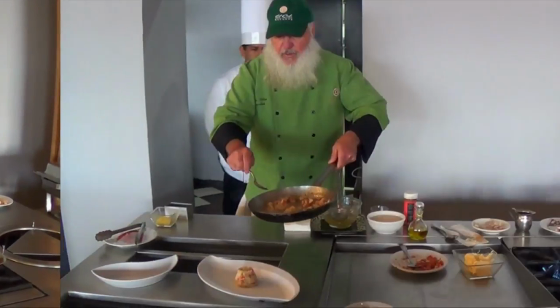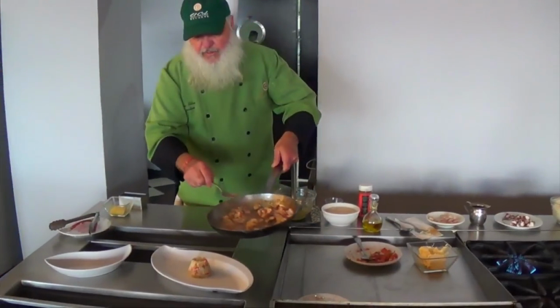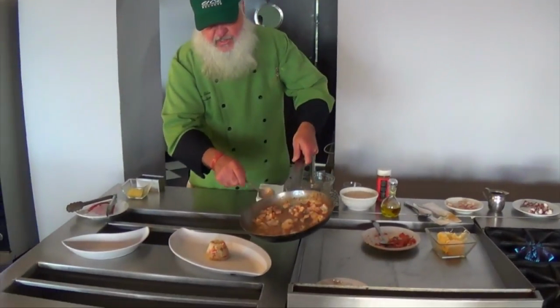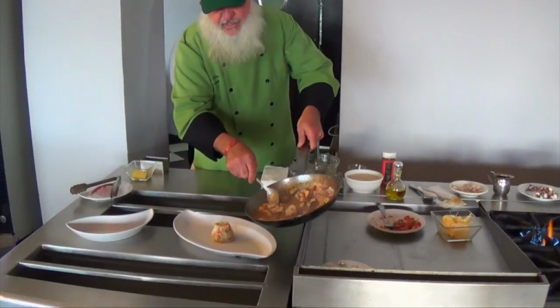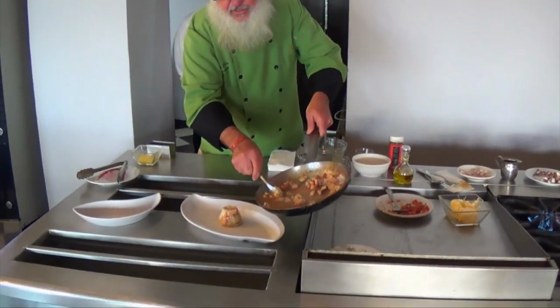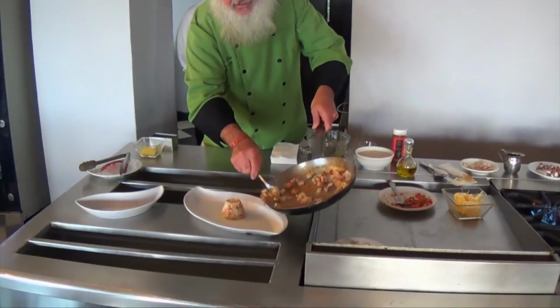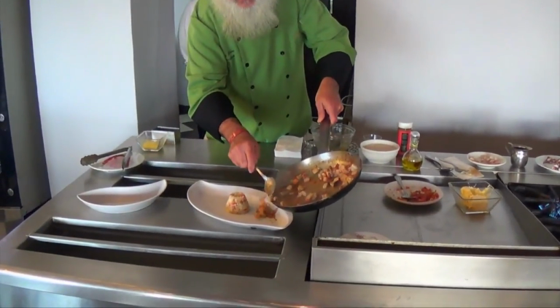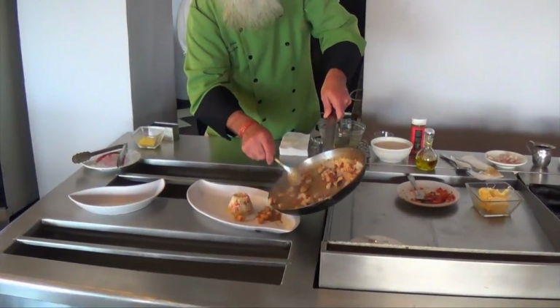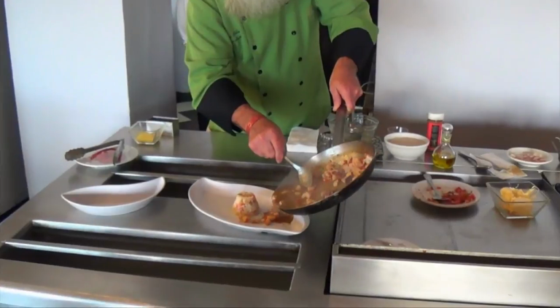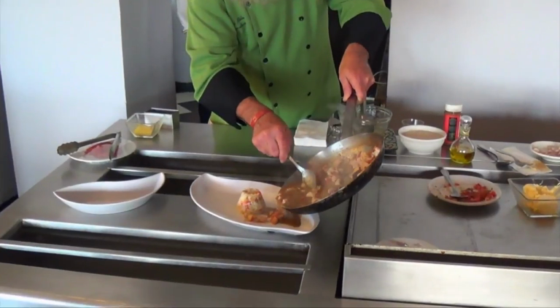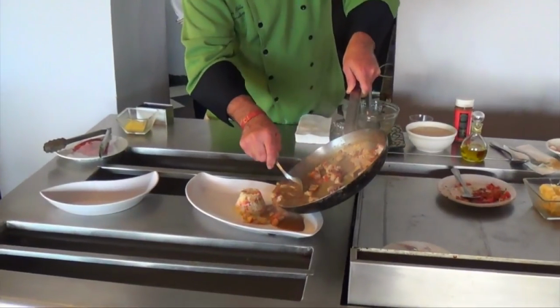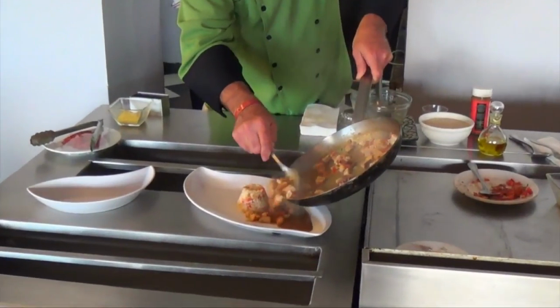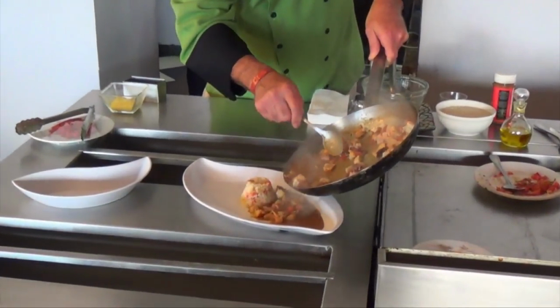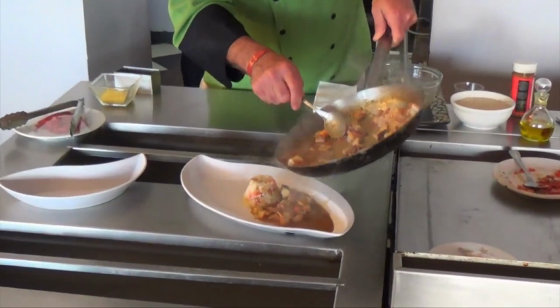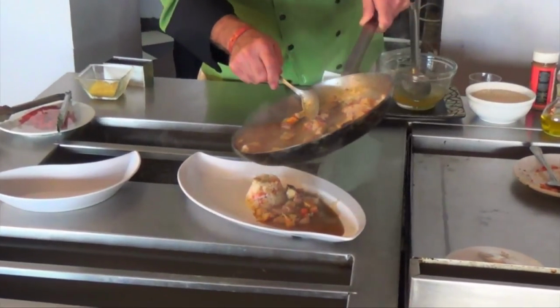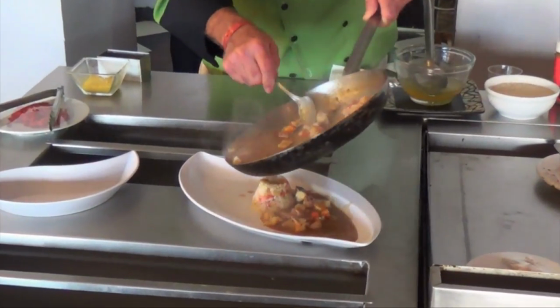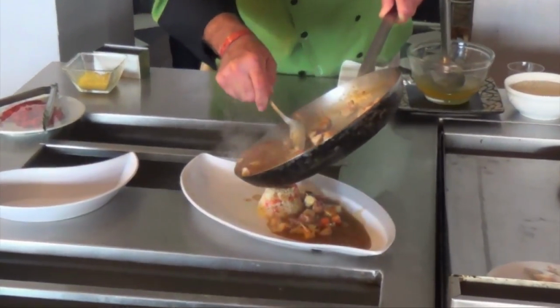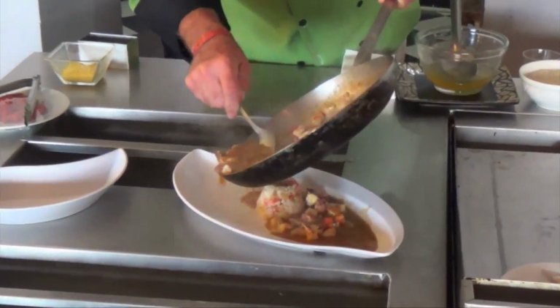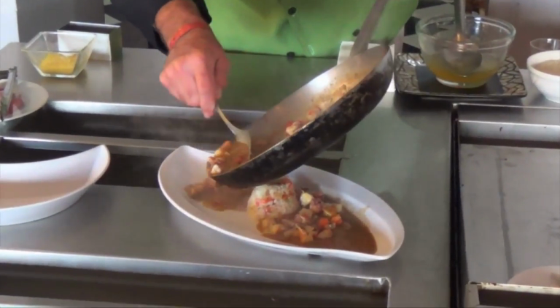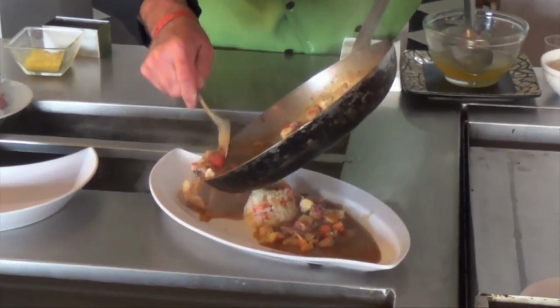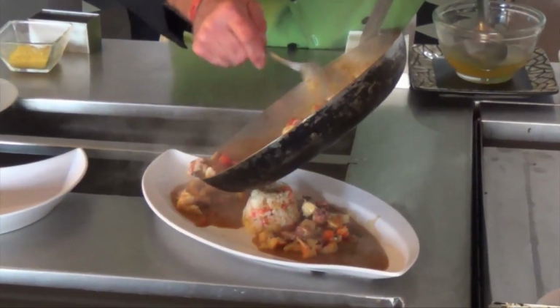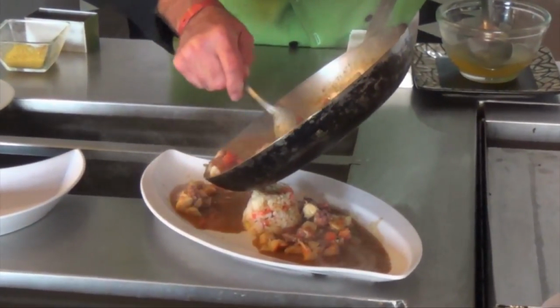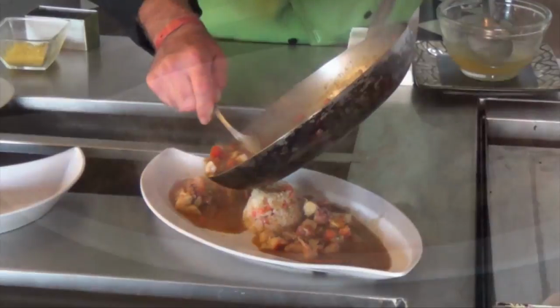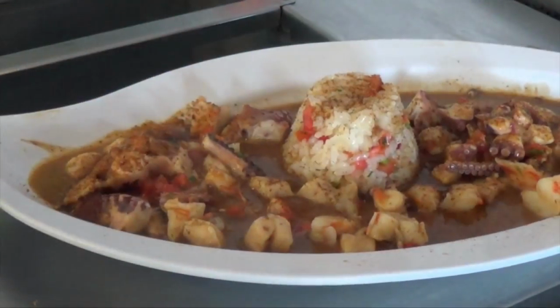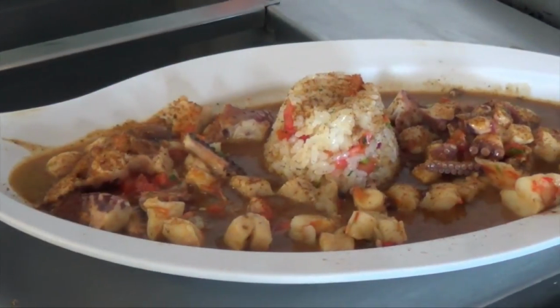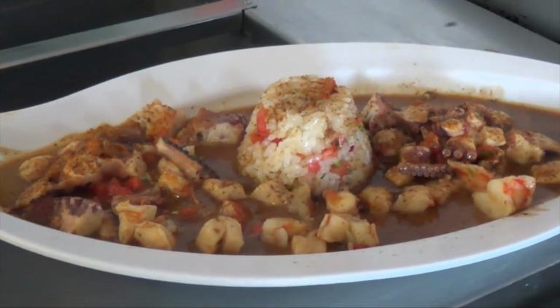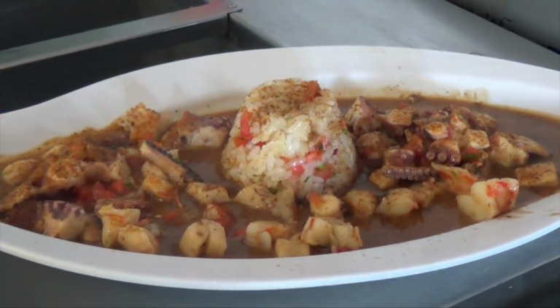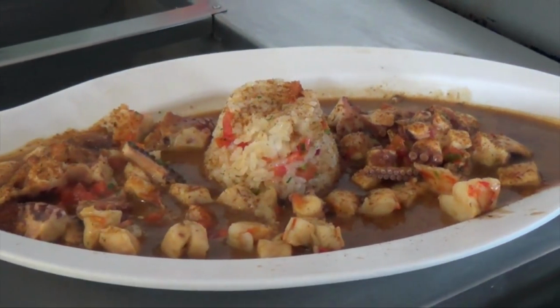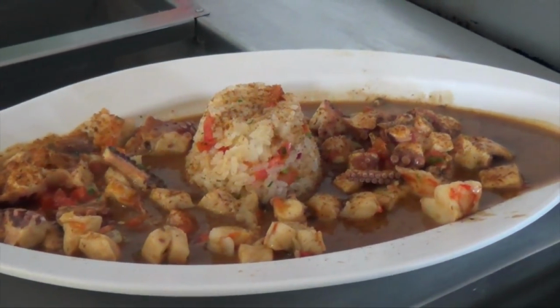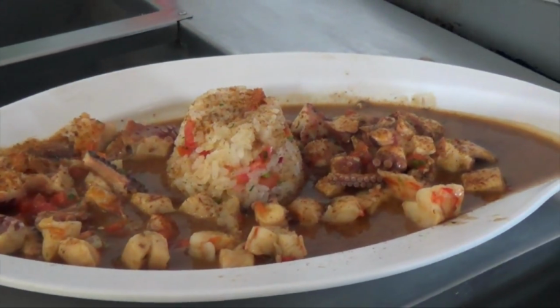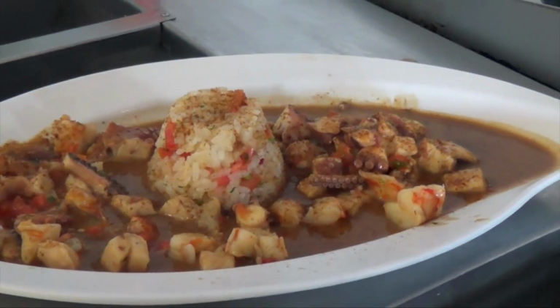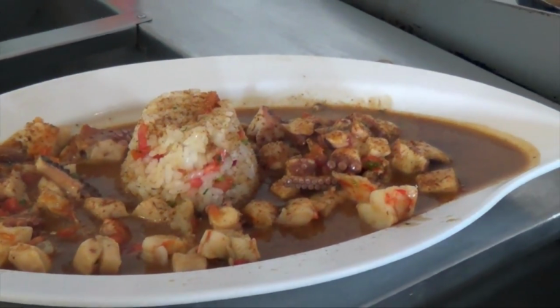And this is our dish. Hope you try it. Enjoy it. I know we will.